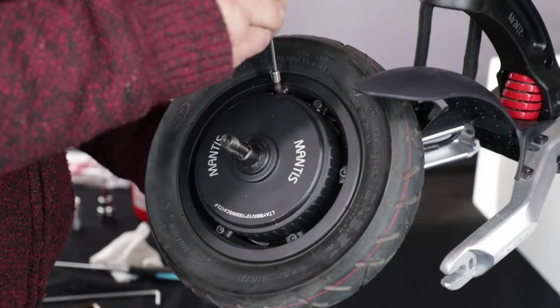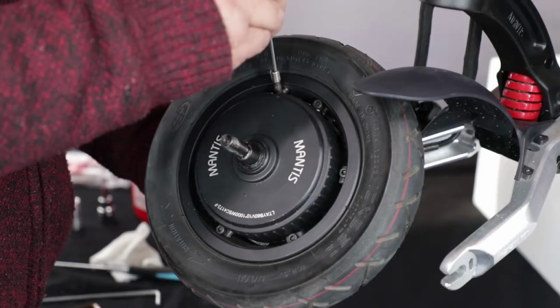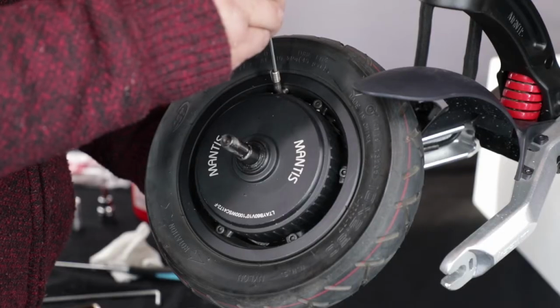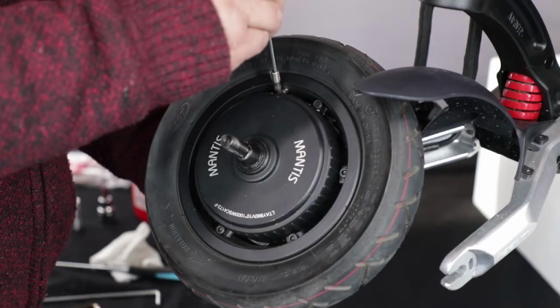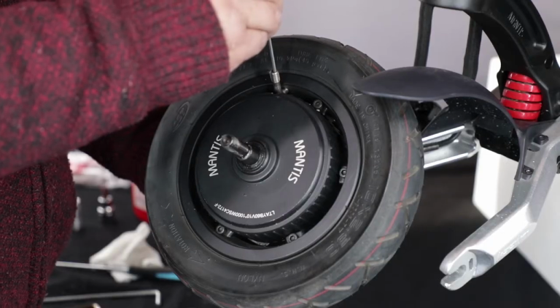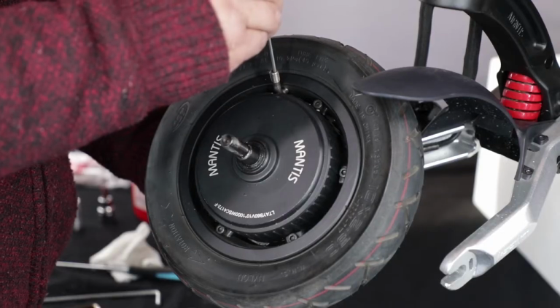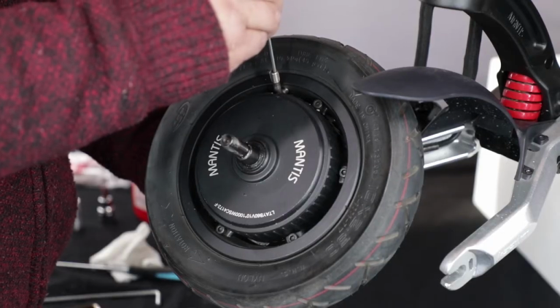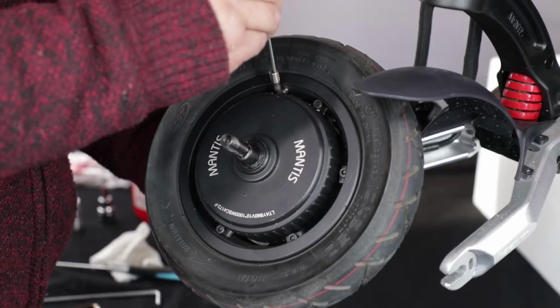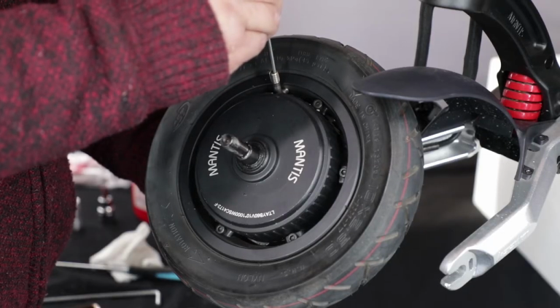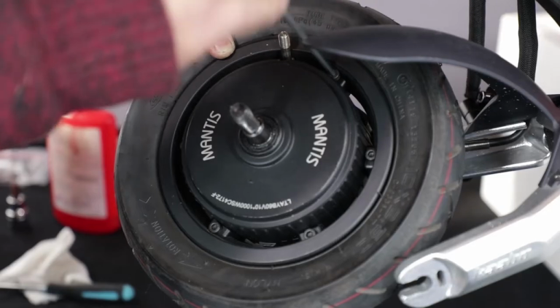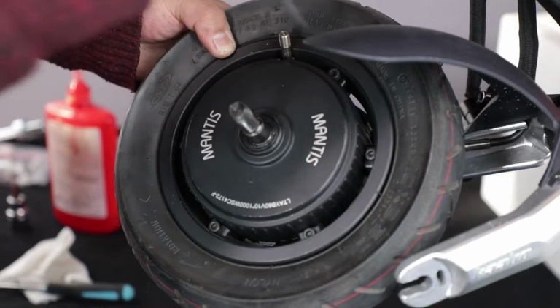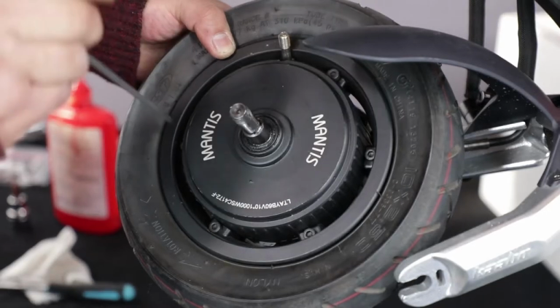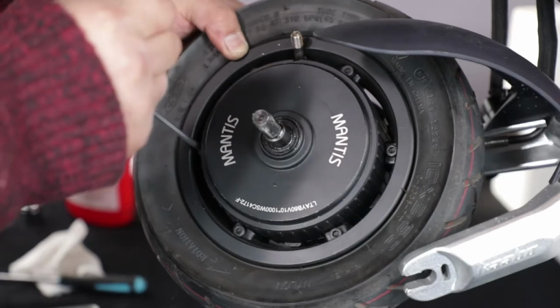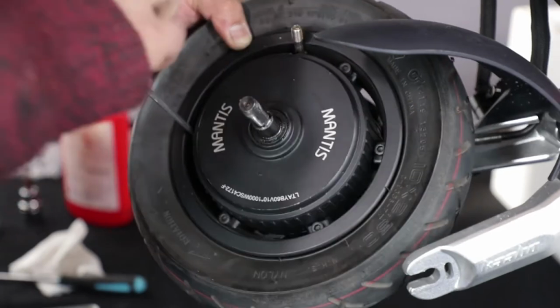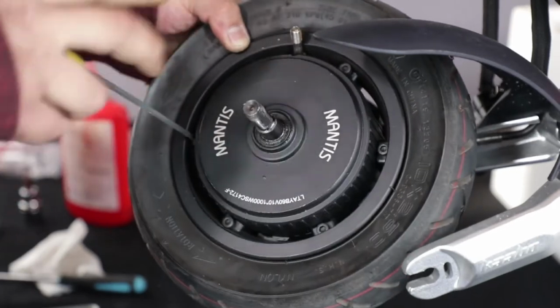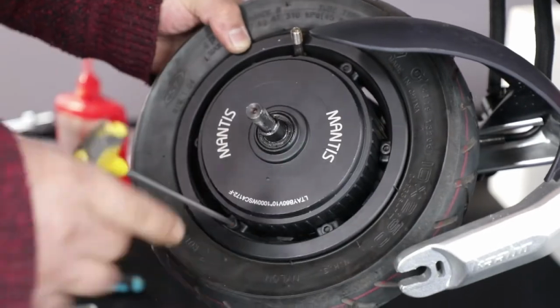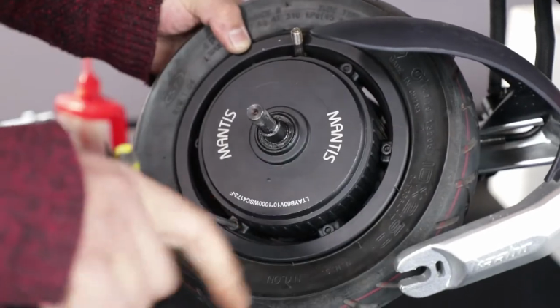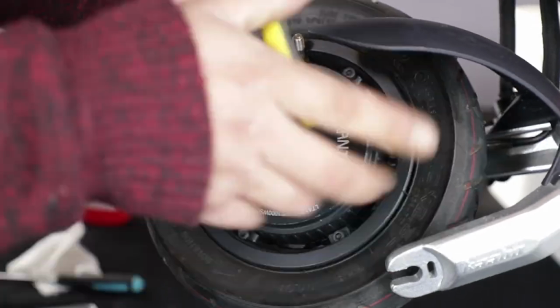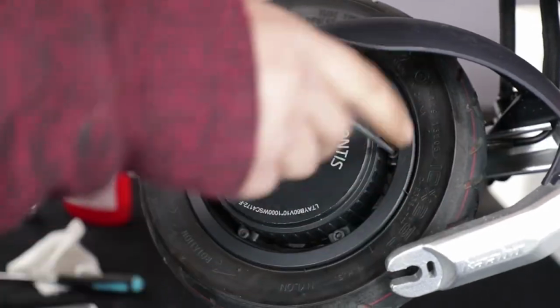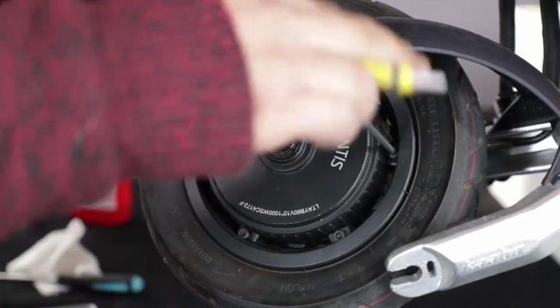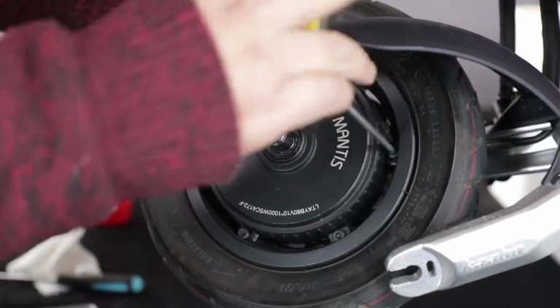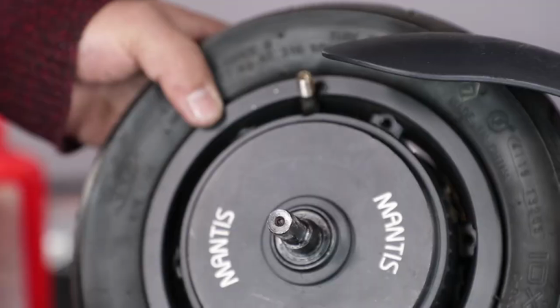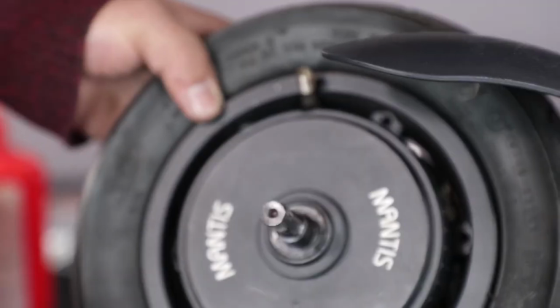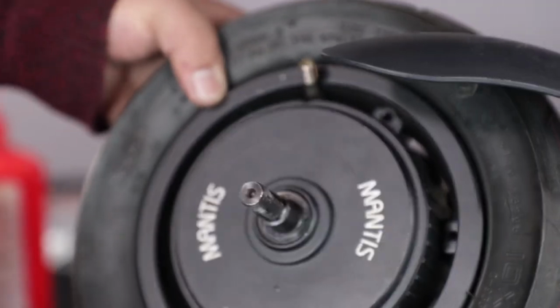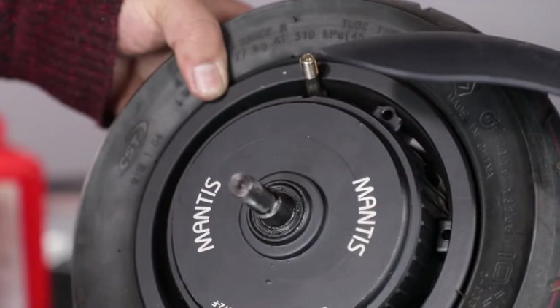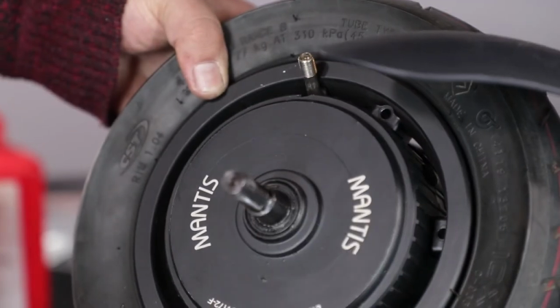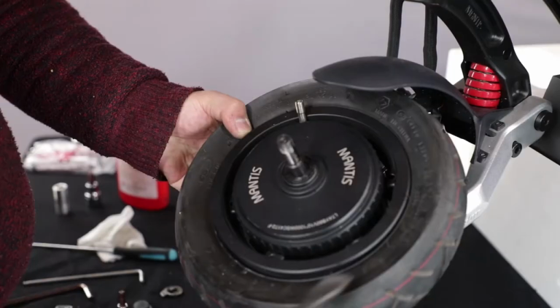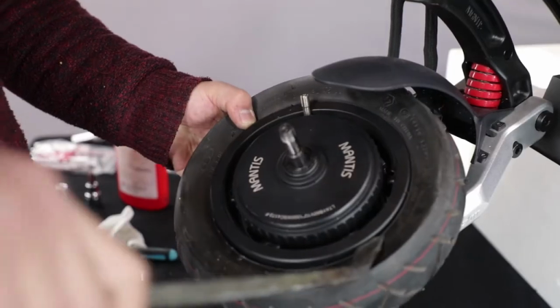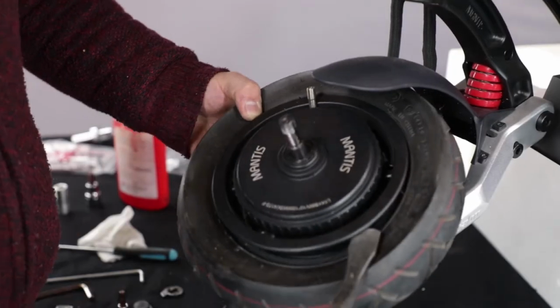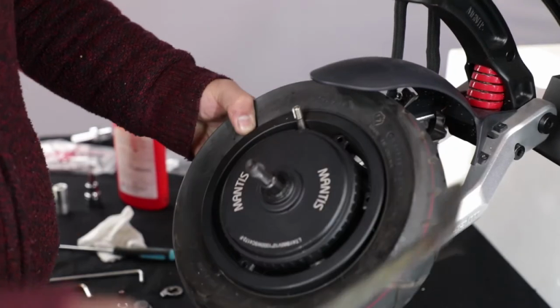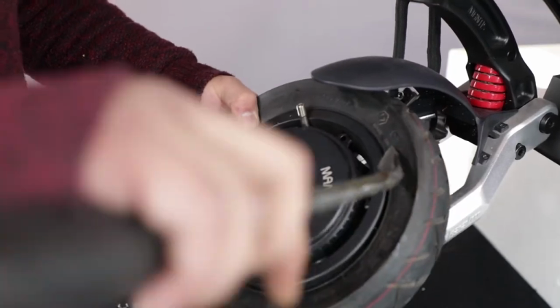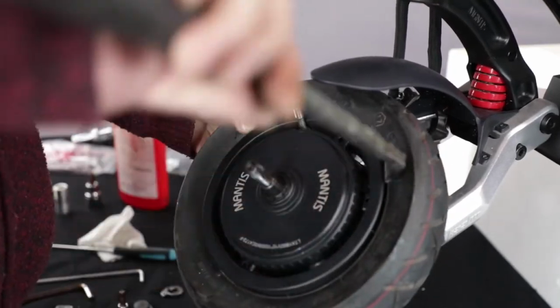Release the air from the inner tube. Unscrew the outer rim screws with a 4mm Allen wrench, then pry off the outer tire.